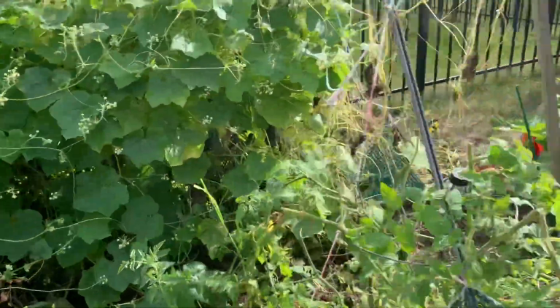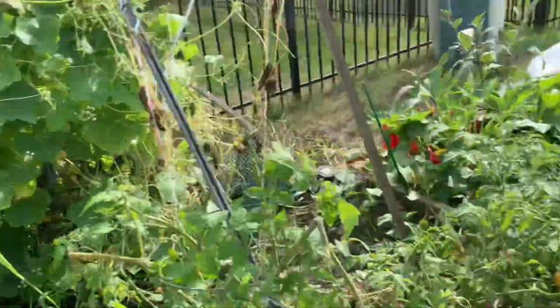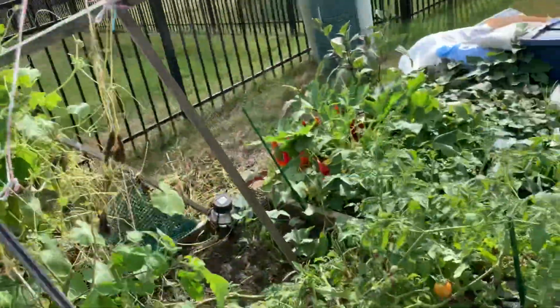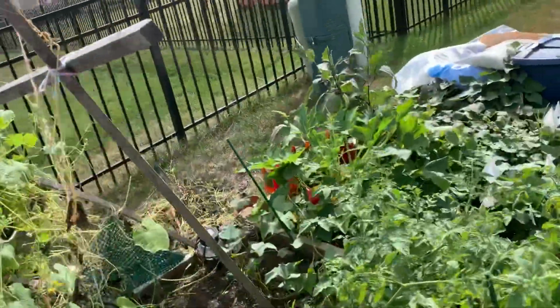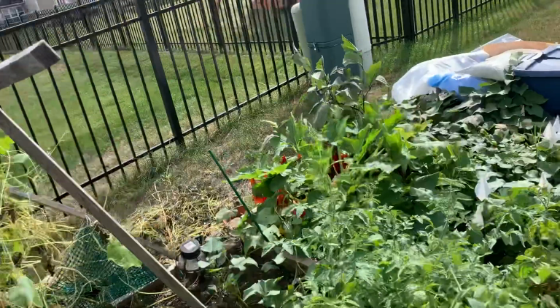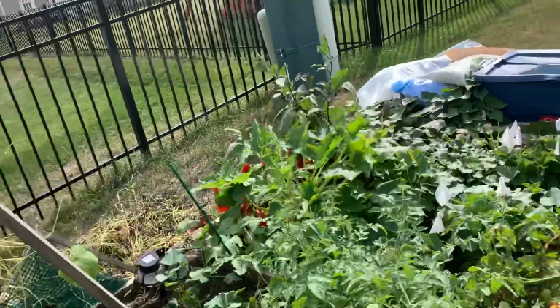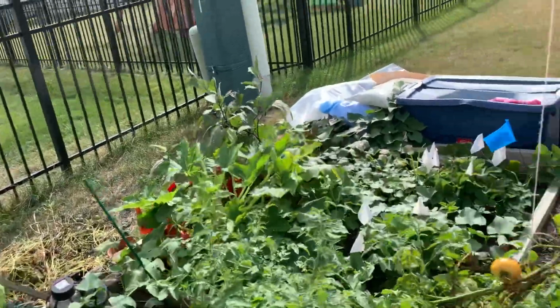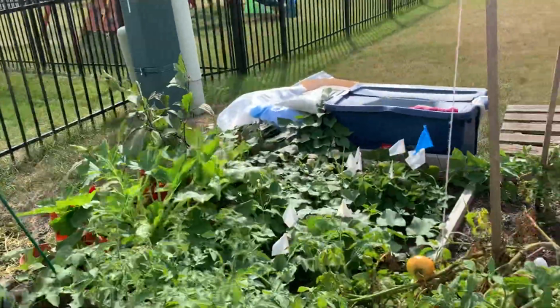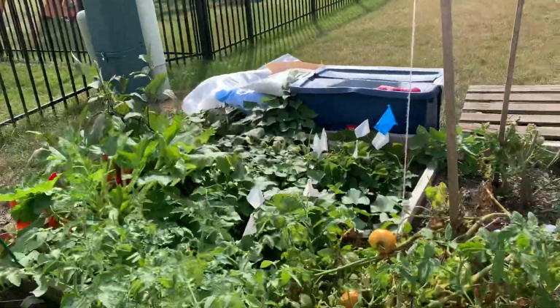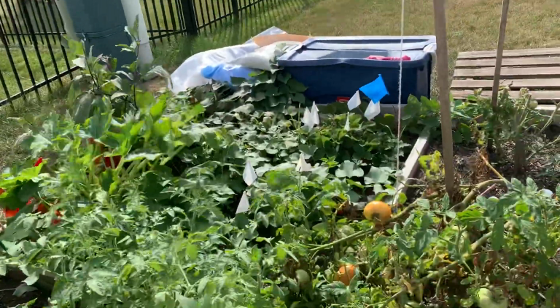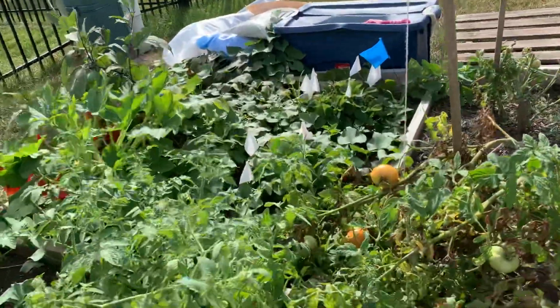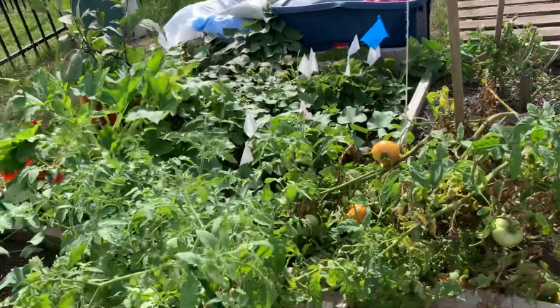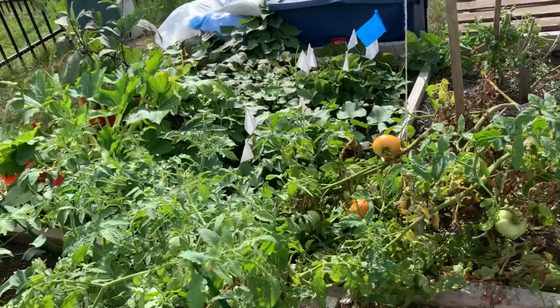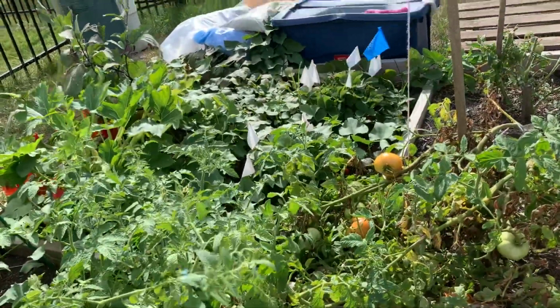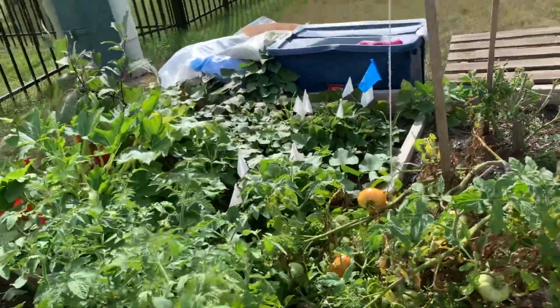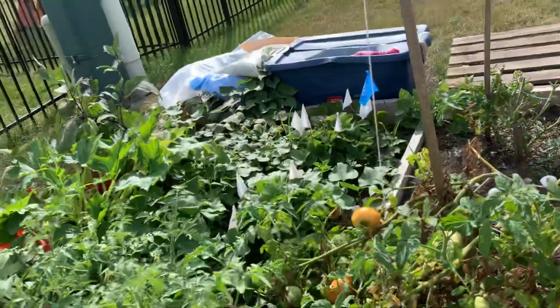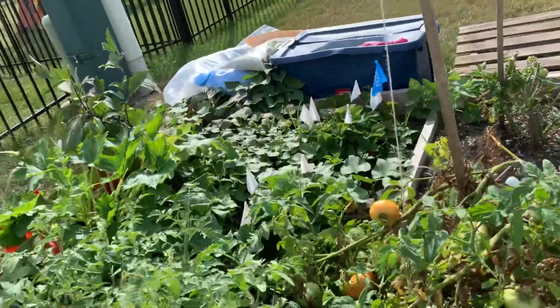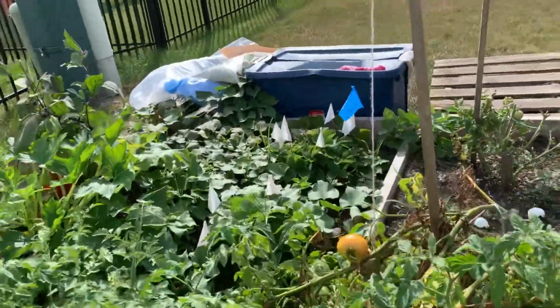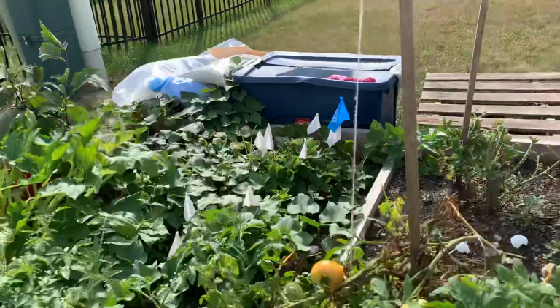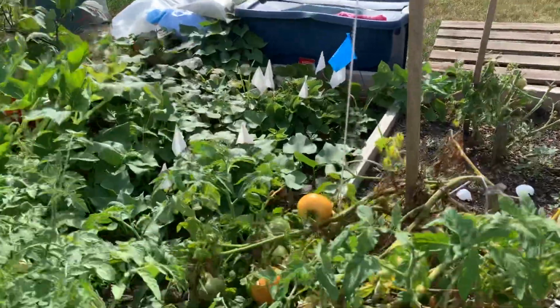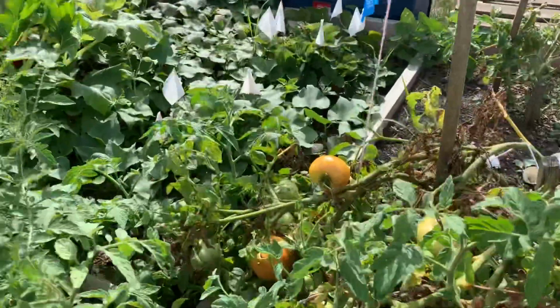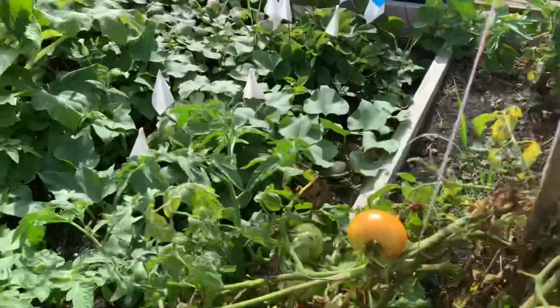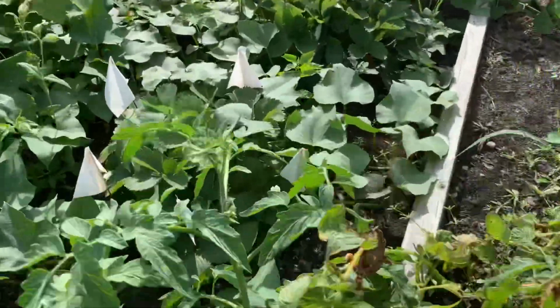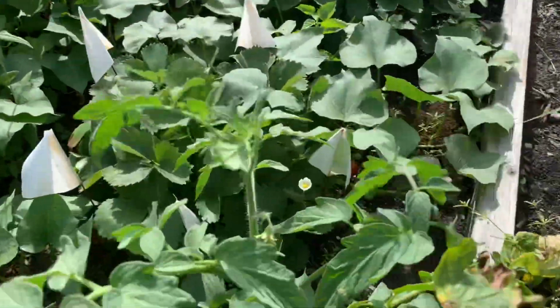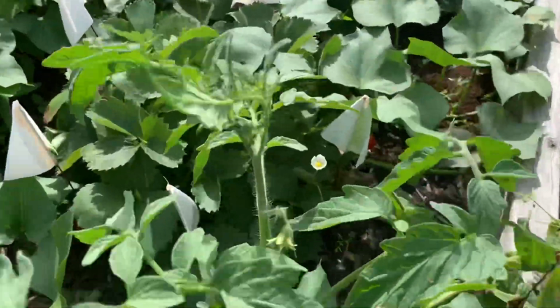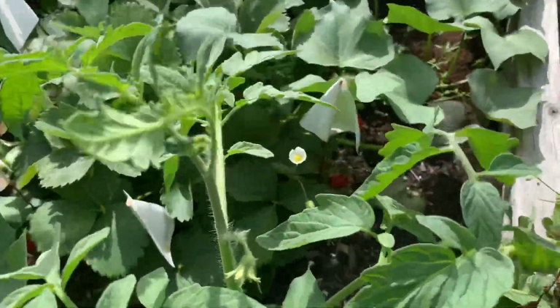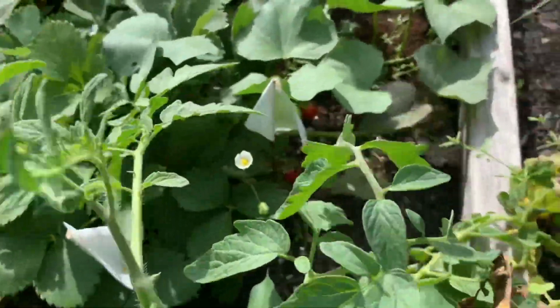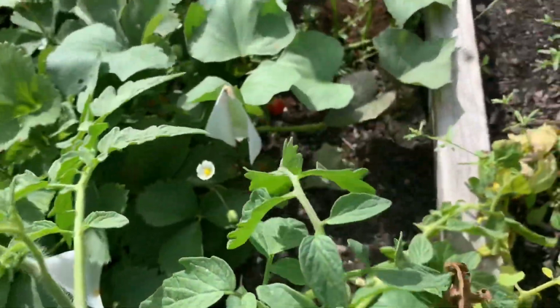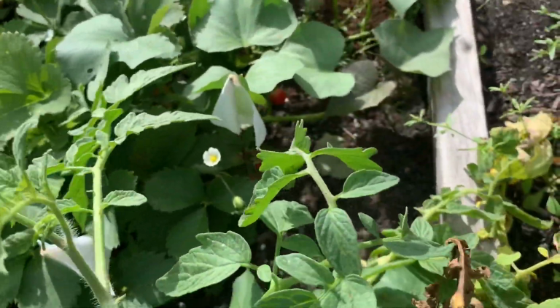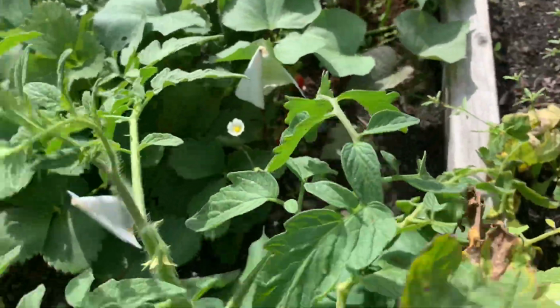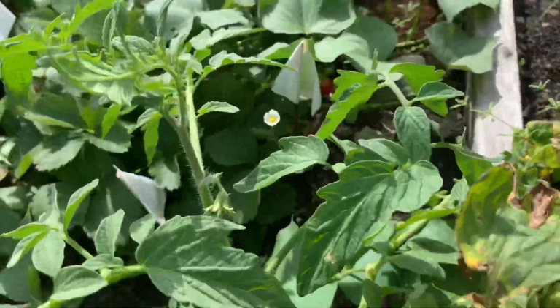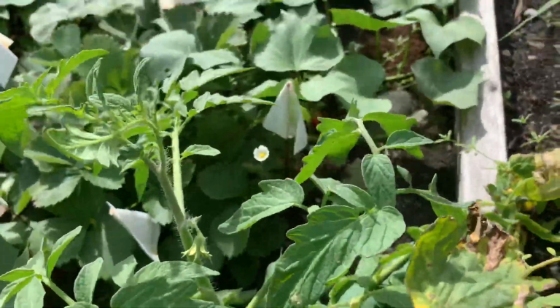Do you know what plants are these? The small plants? These are tomatoes. We have lots of tomatoes. Now one over here. What are these small plants? Those small plants are strawberries.